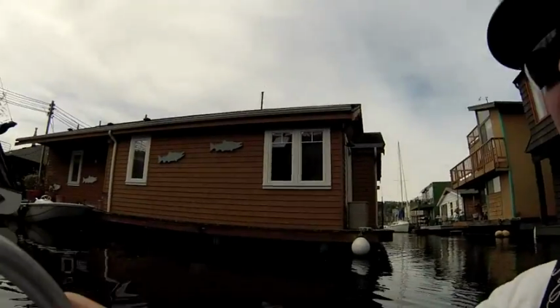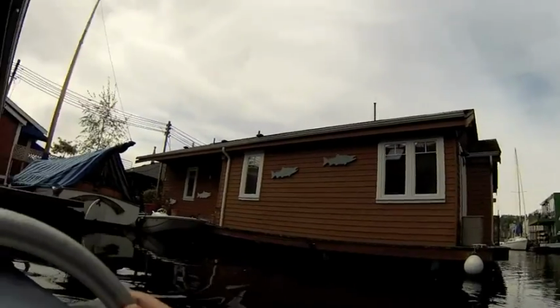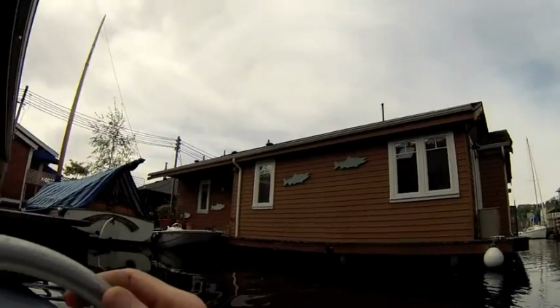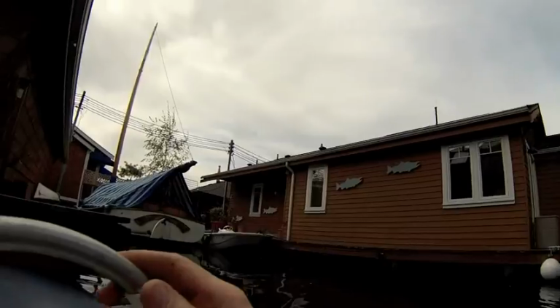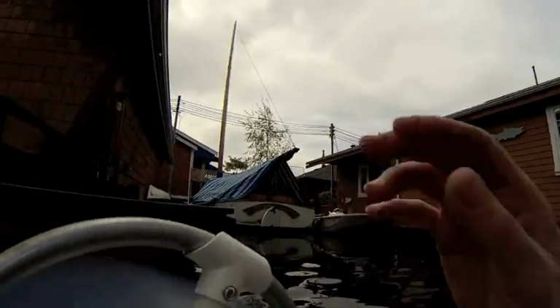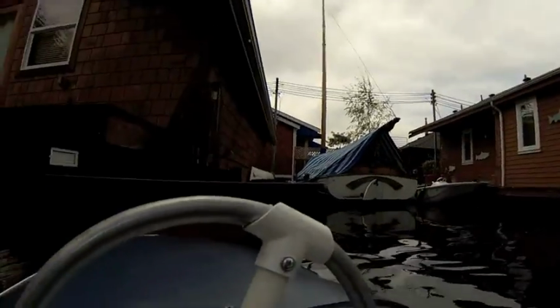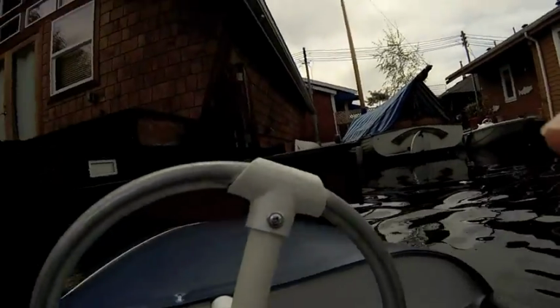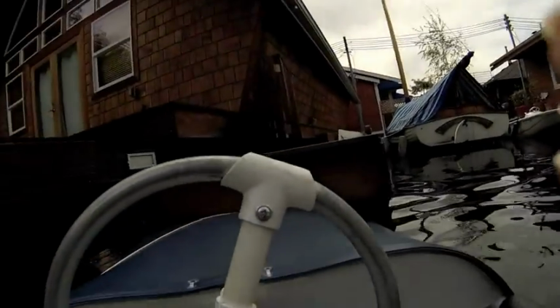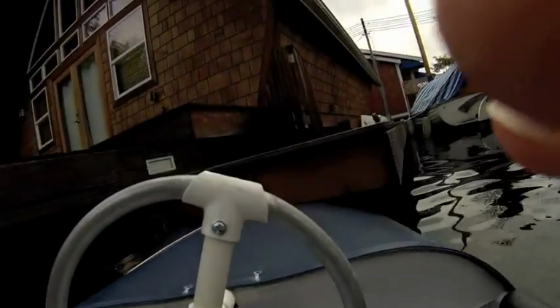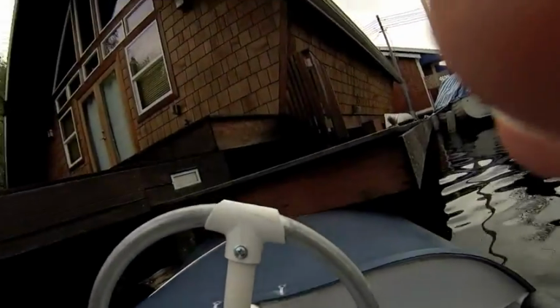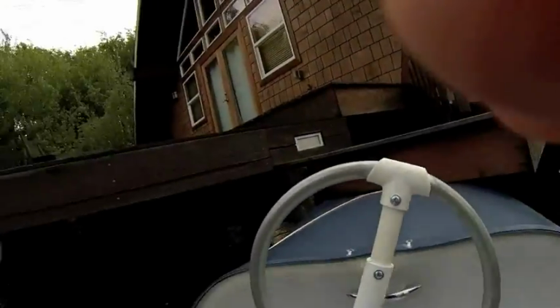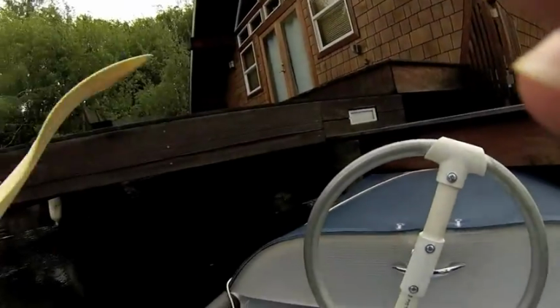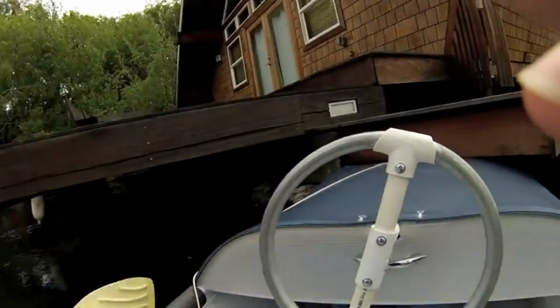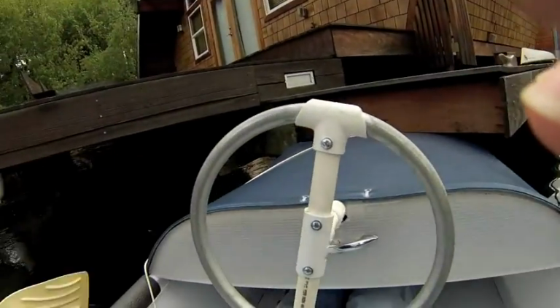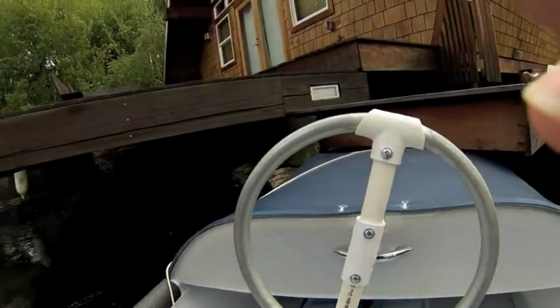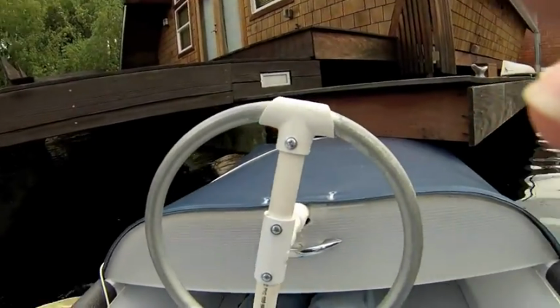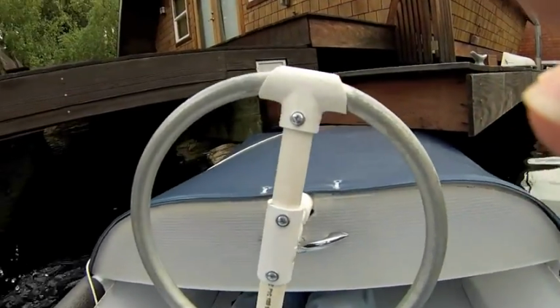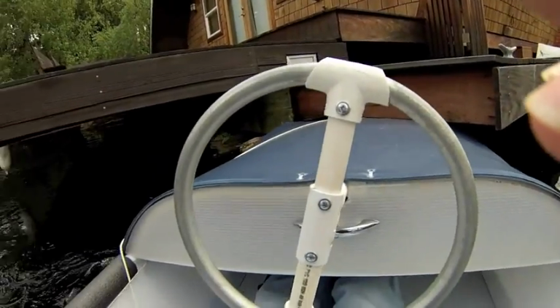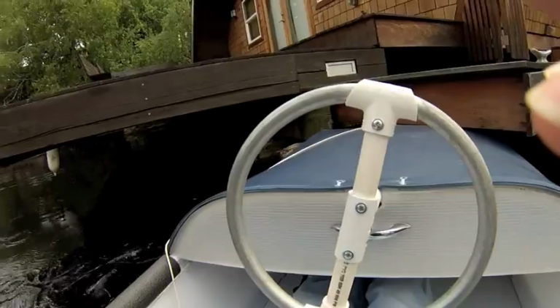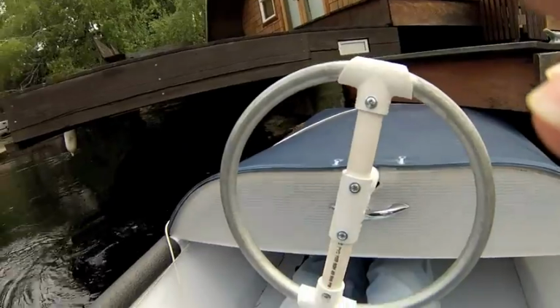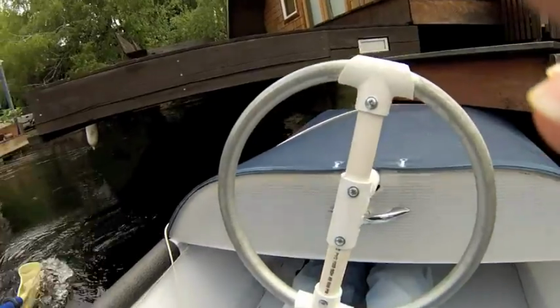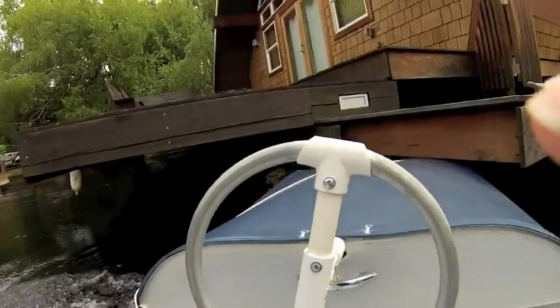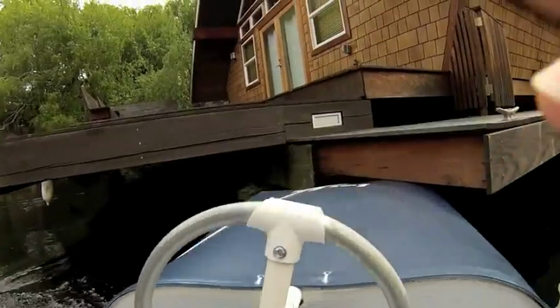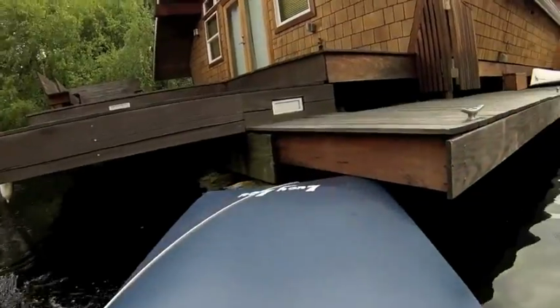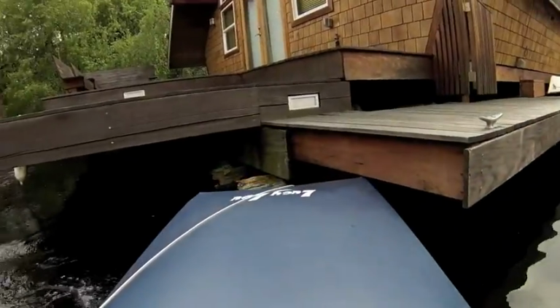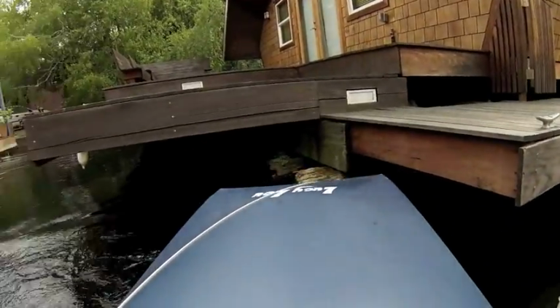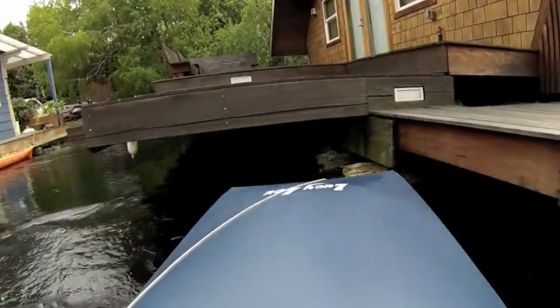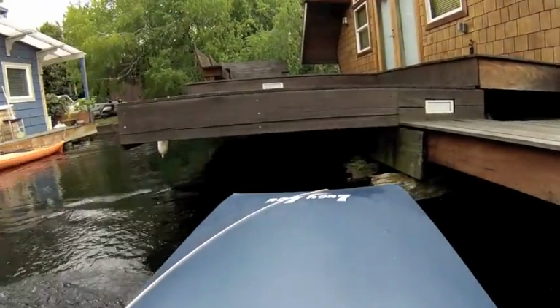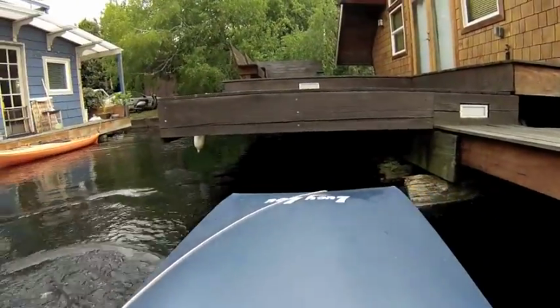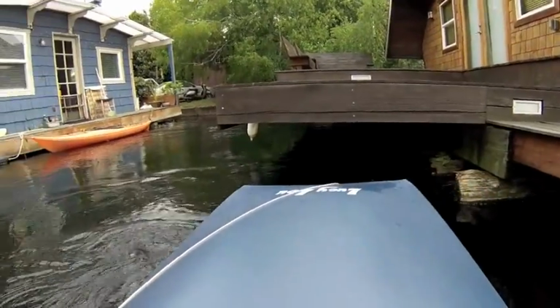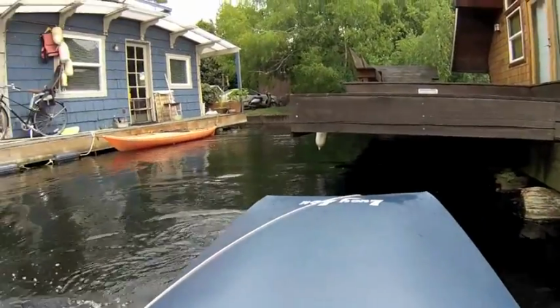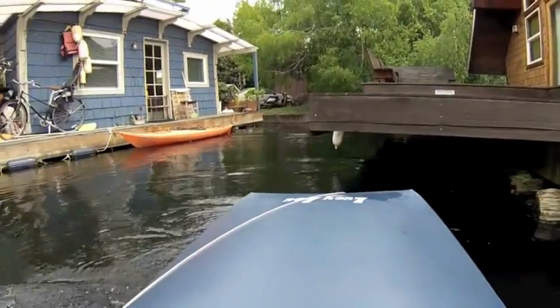God dang it, the water — get away out of here! We didn't screw up my brand new Lucy Lou decal.